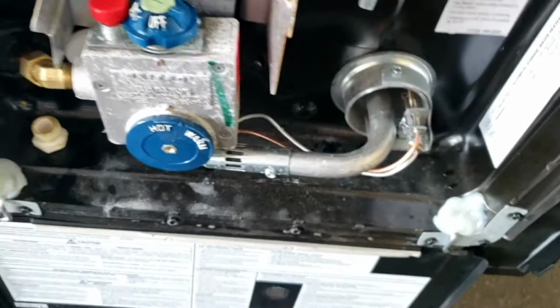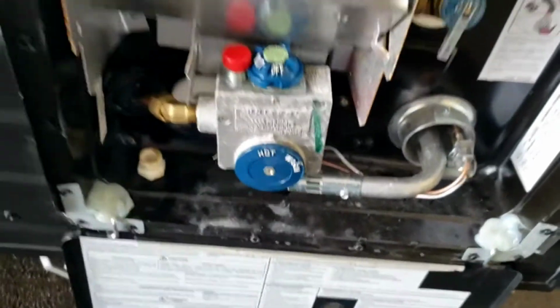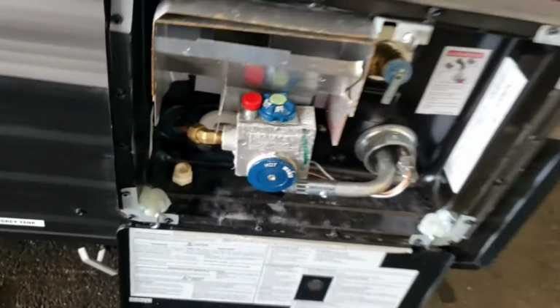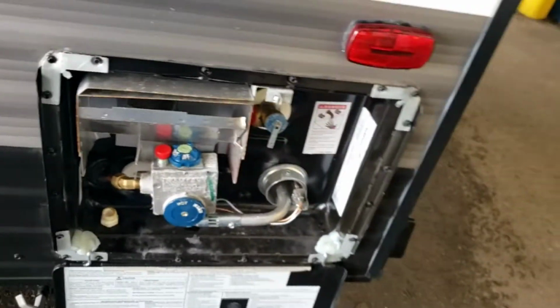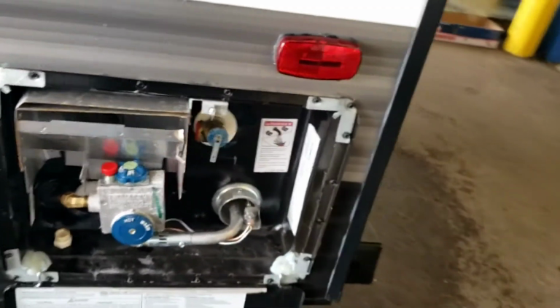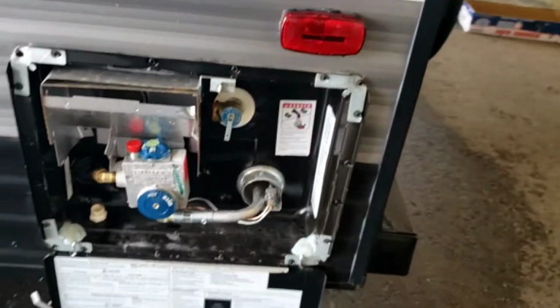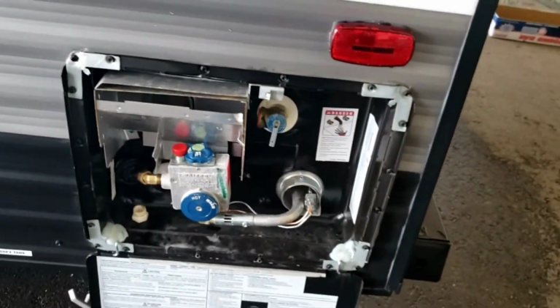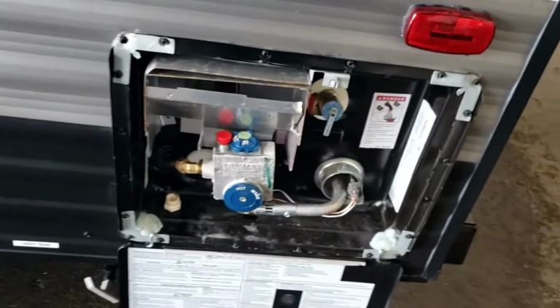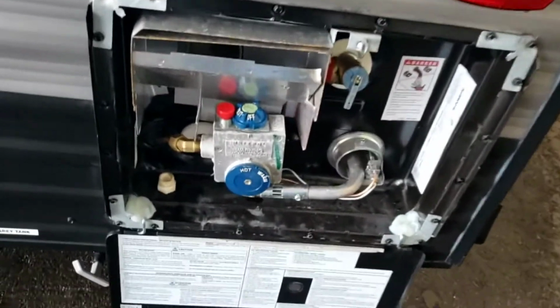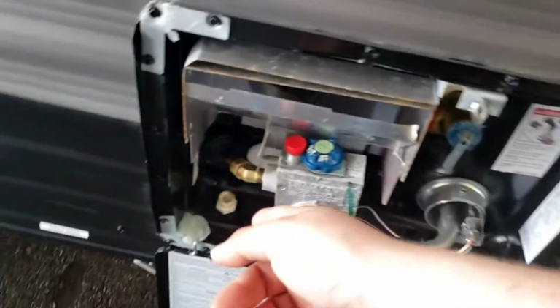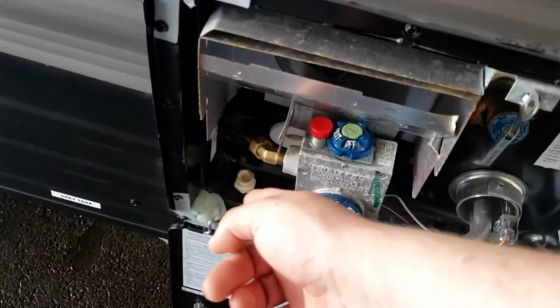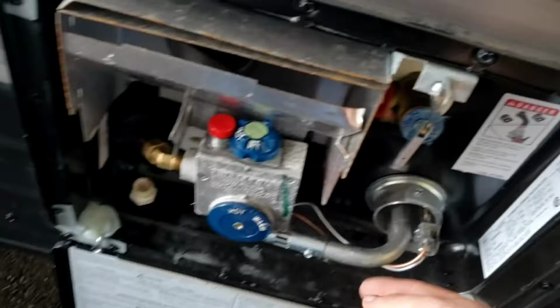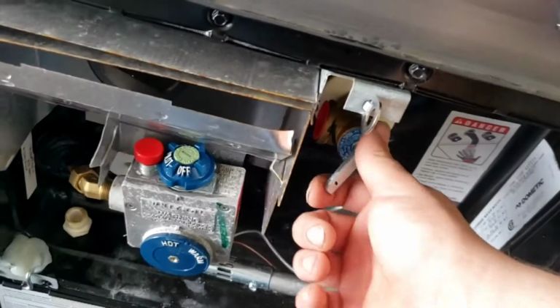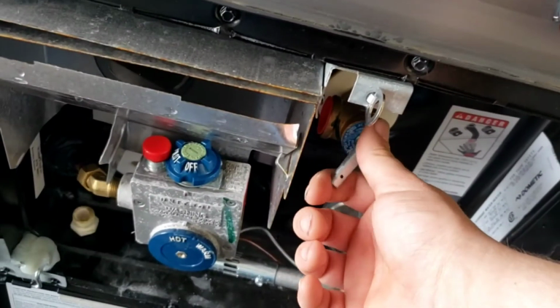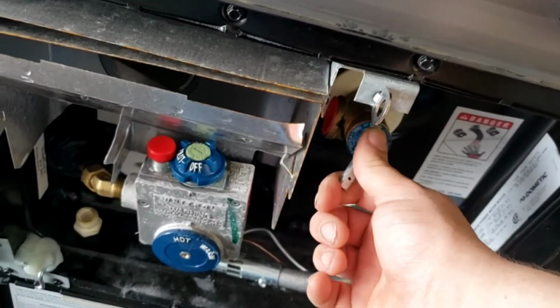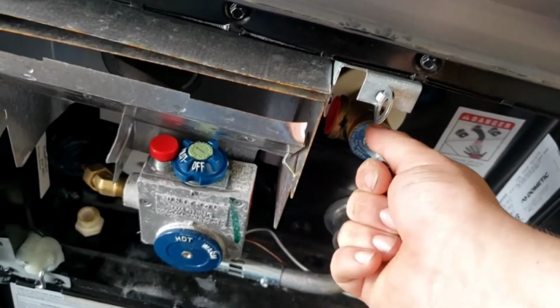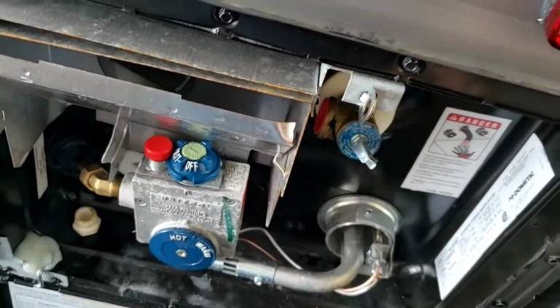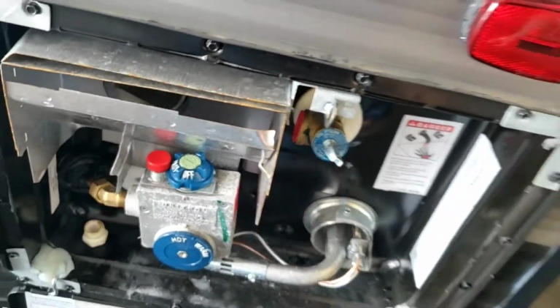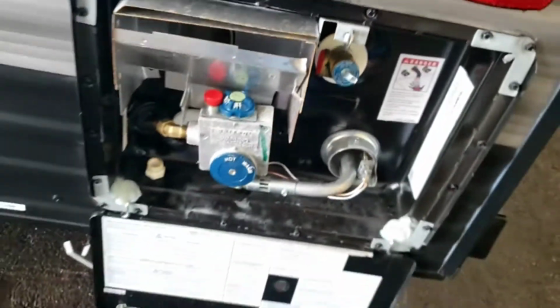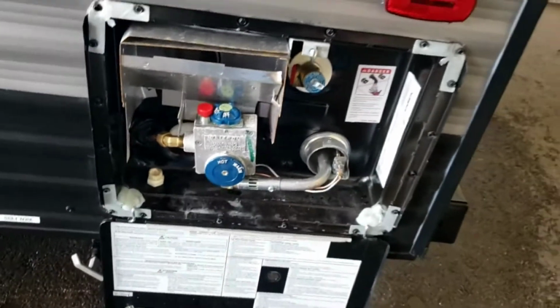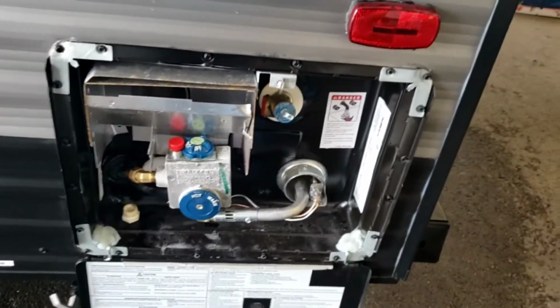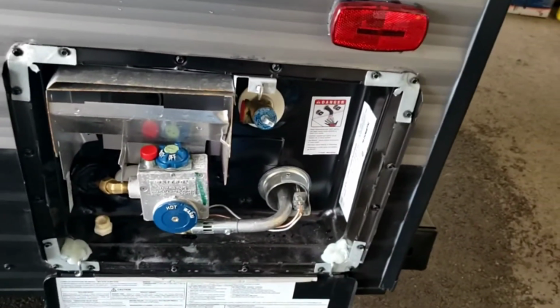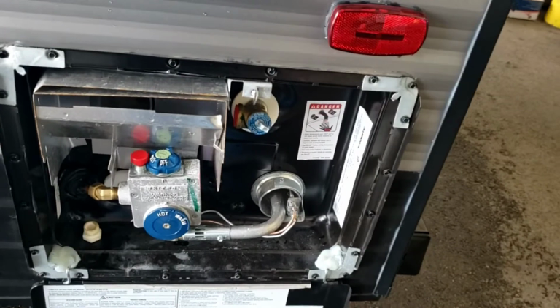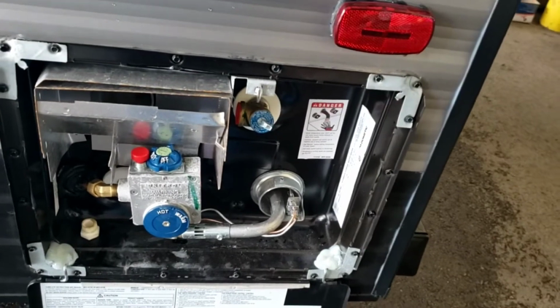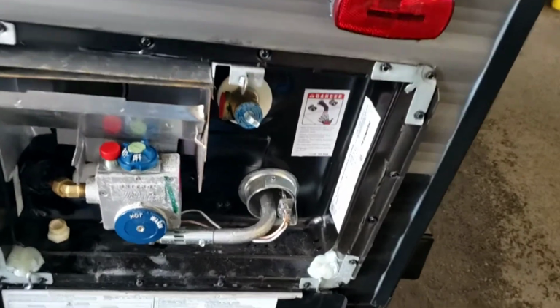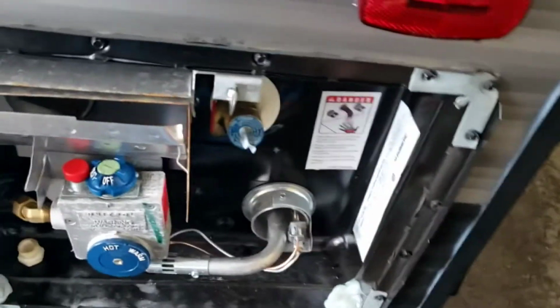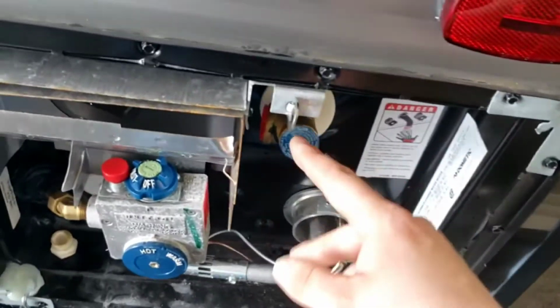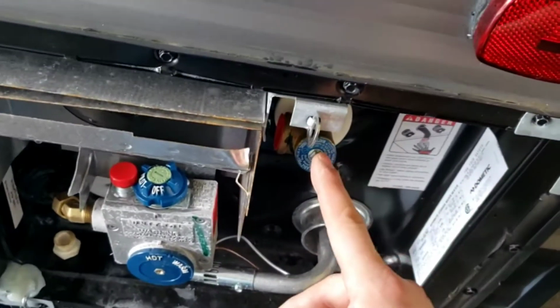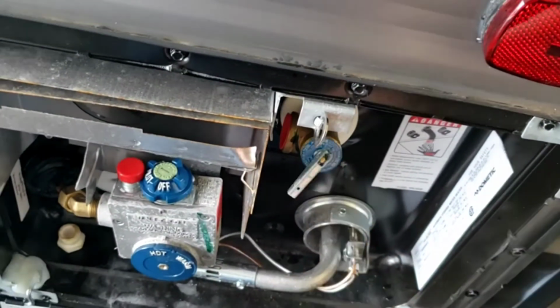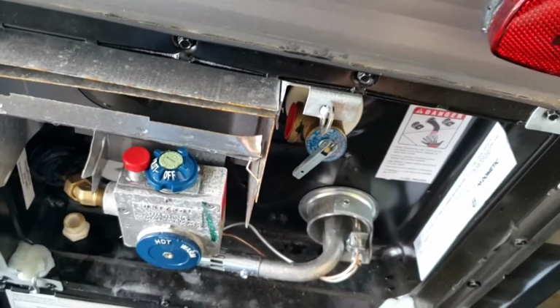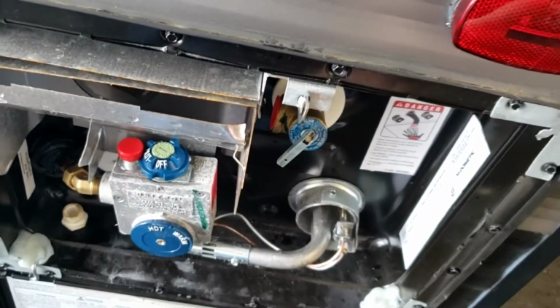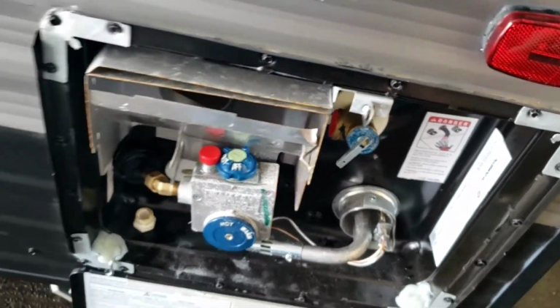Definitely recommend draining it after every trip. Before you pull your plug out to drain it, shut off all sources of water. Open your pressure relief like that — water will squirt out, that's absolutely fine. Once it stops squirting out, snap that closed.